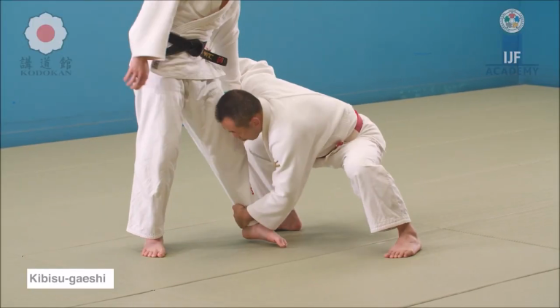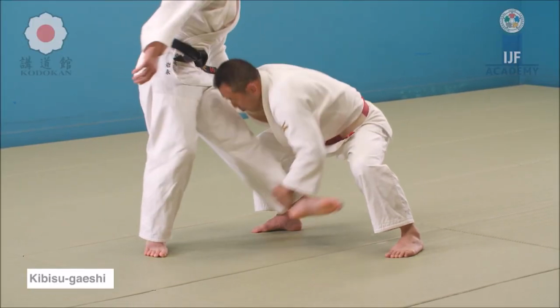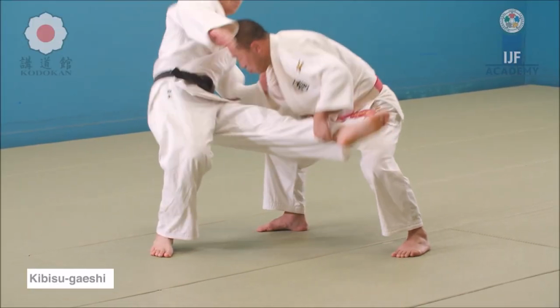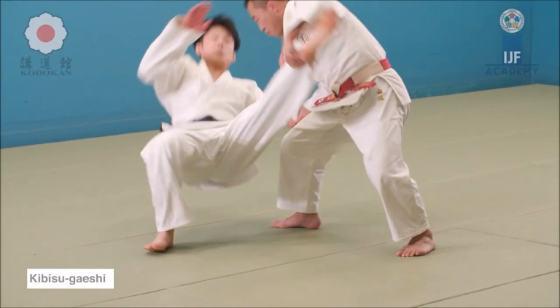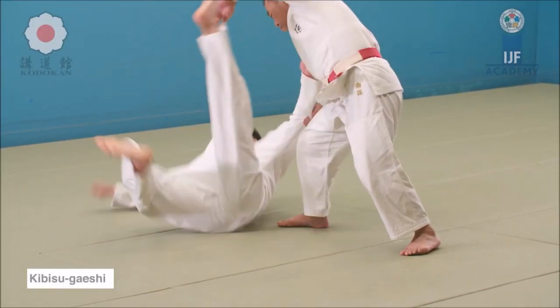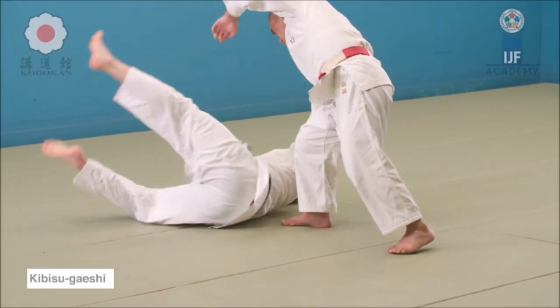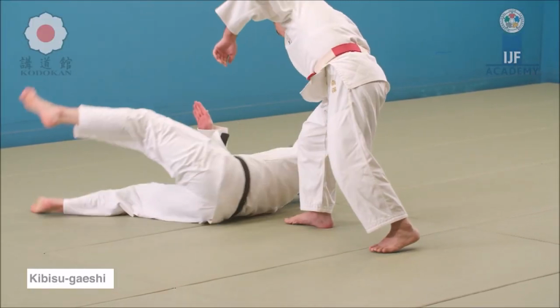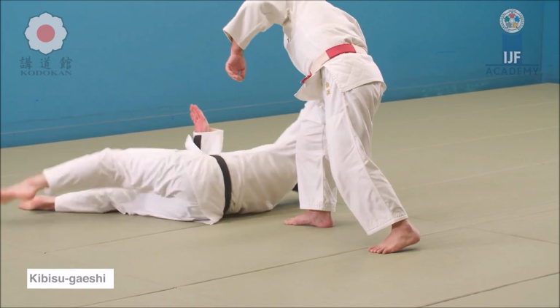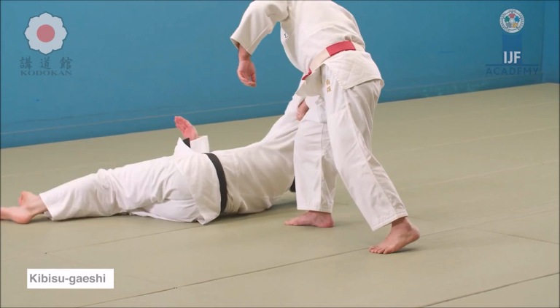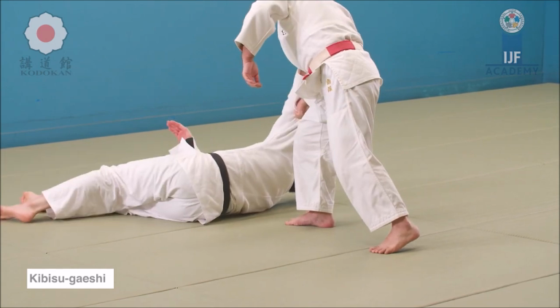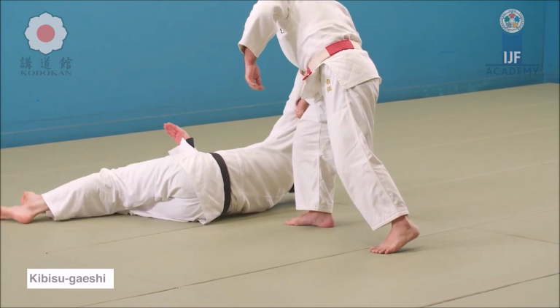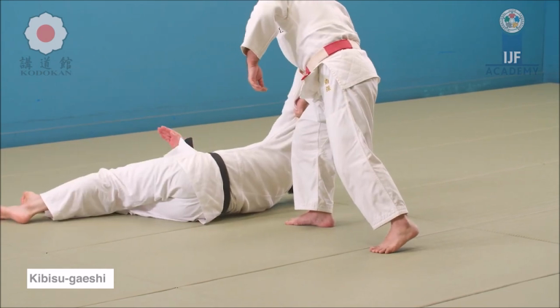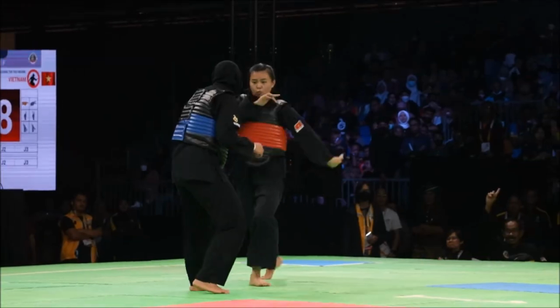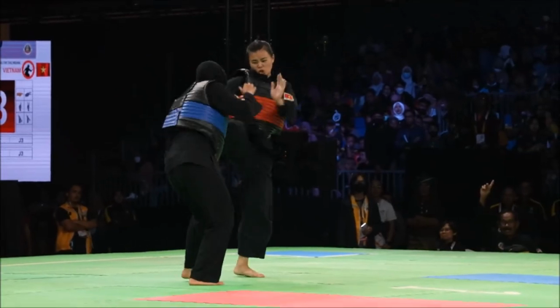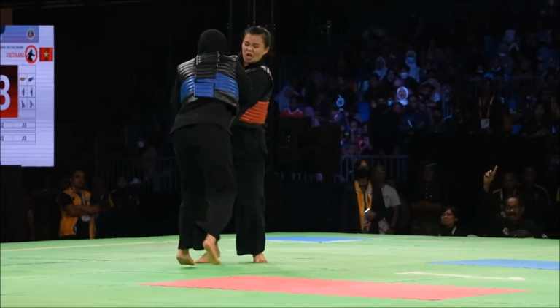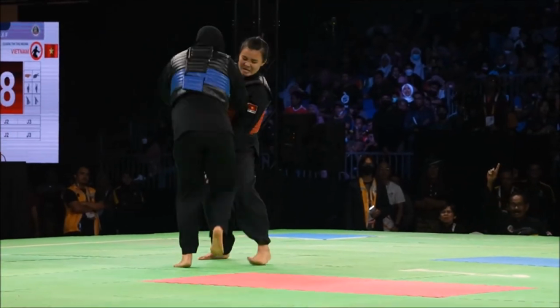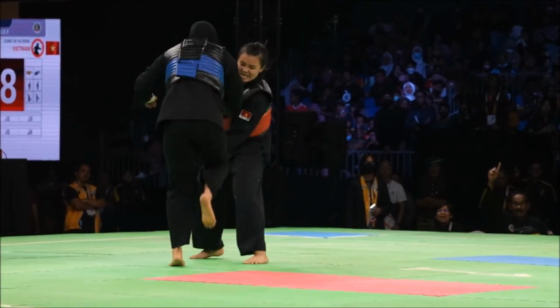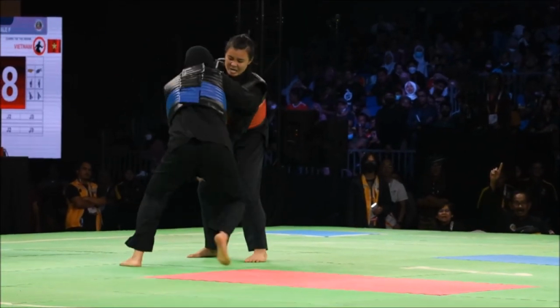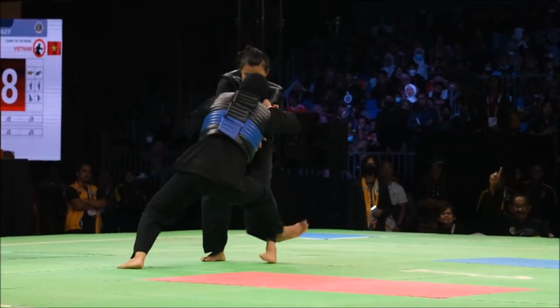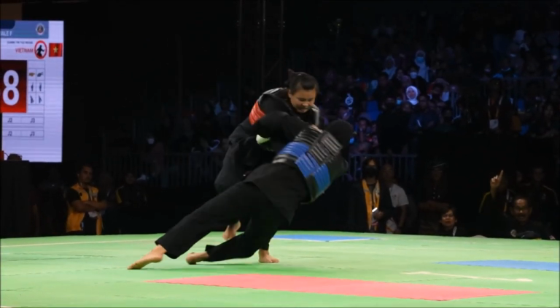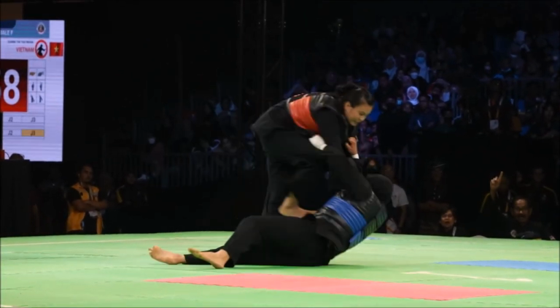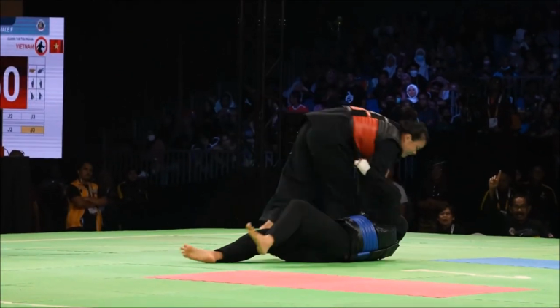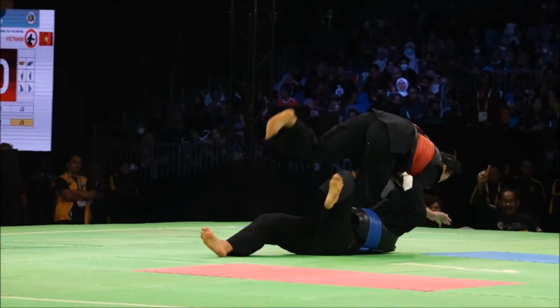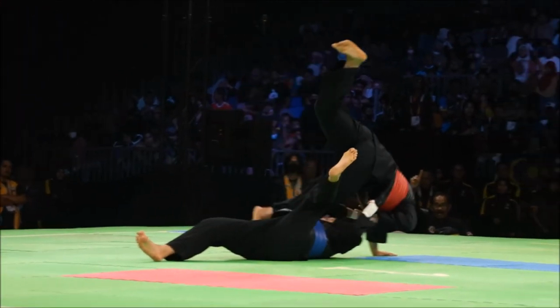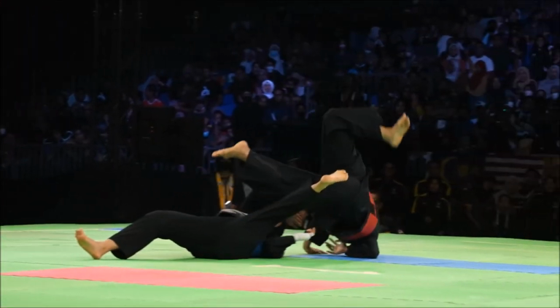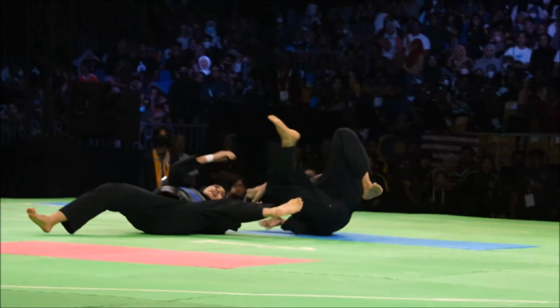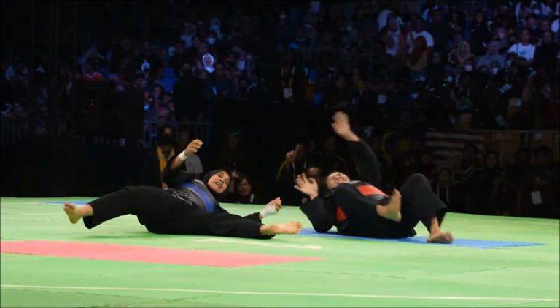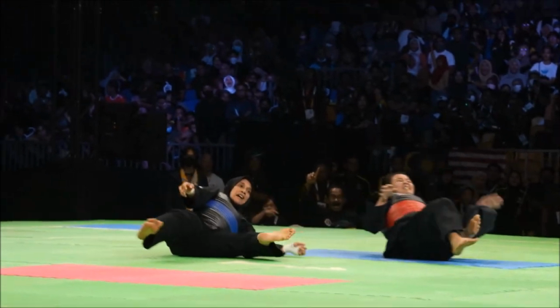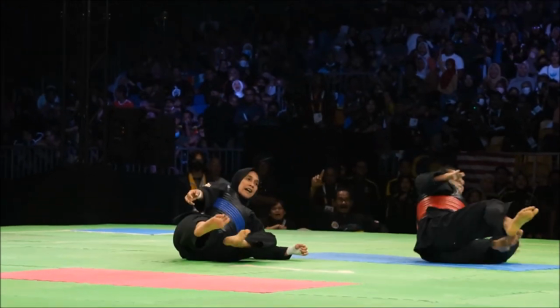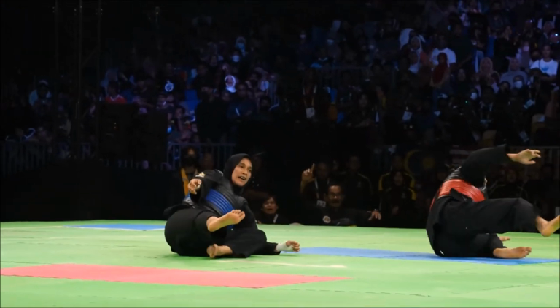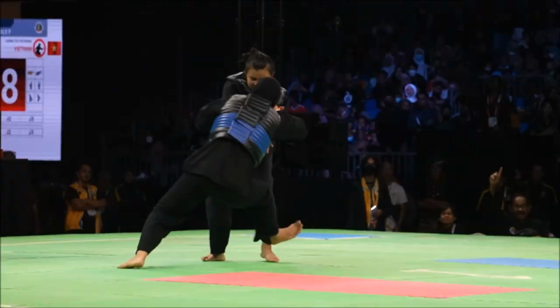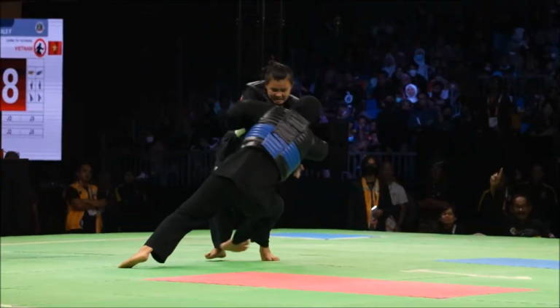I want leg grabs to be back because if you don't have good gripping, you're gonna get countered with leg grabs — and that's the ultimate goal: to have the greatest gripping.